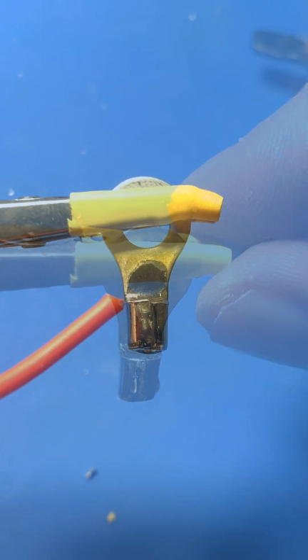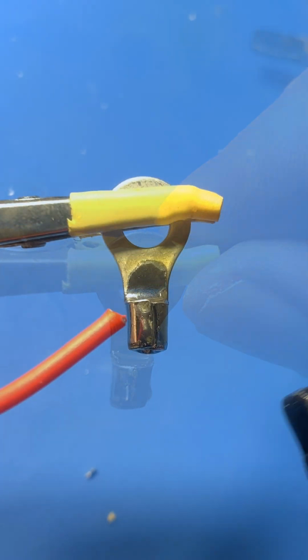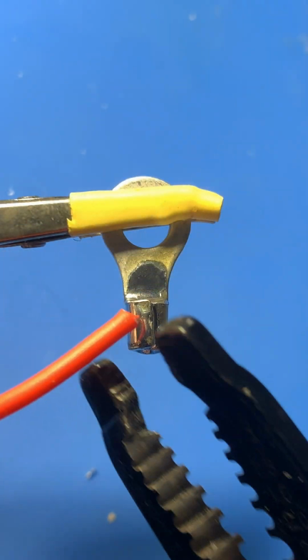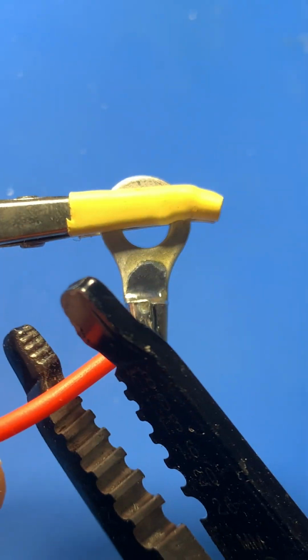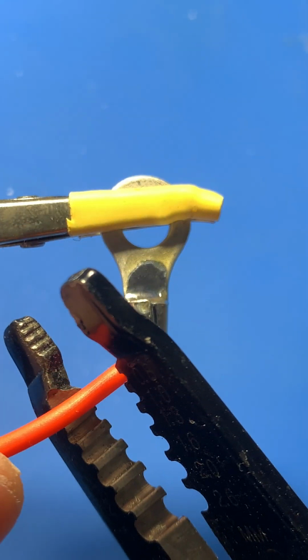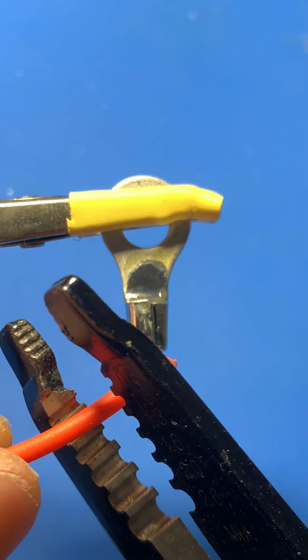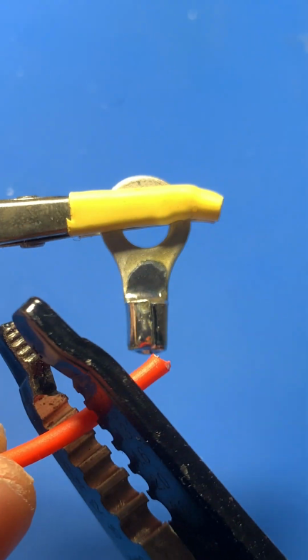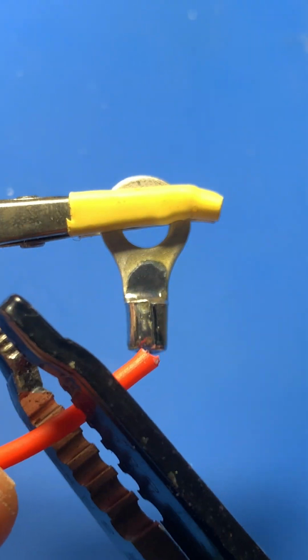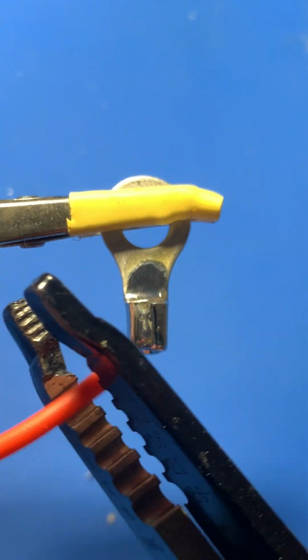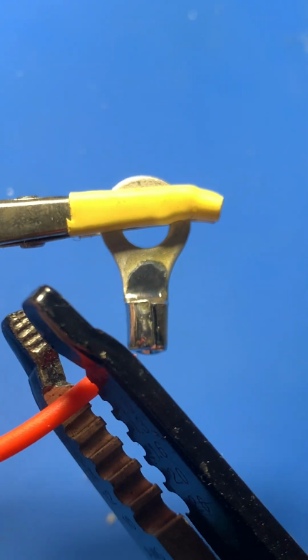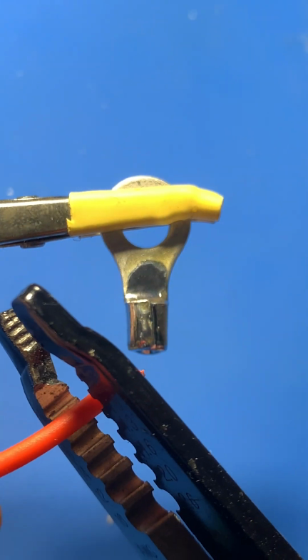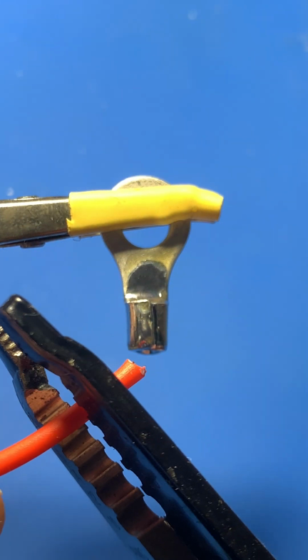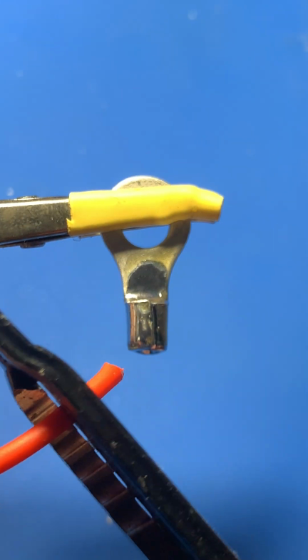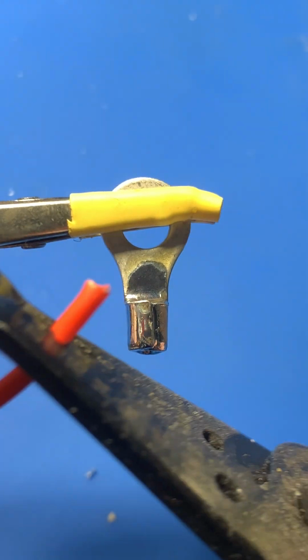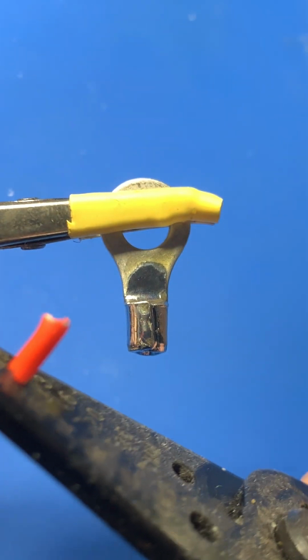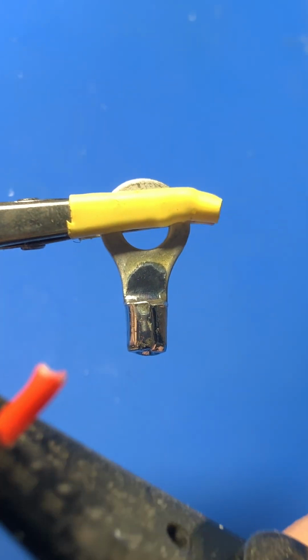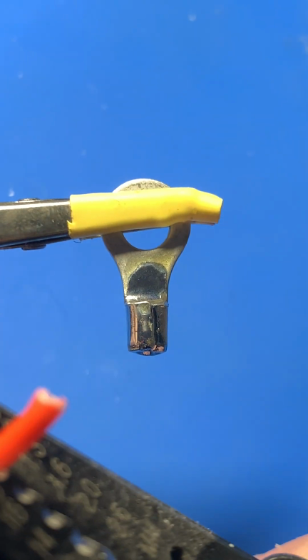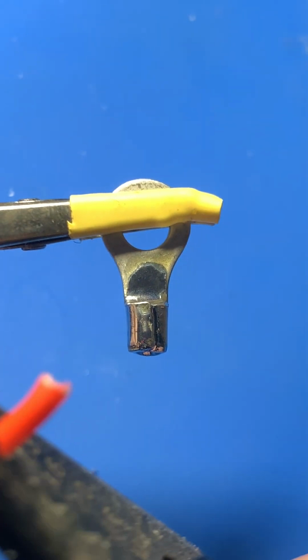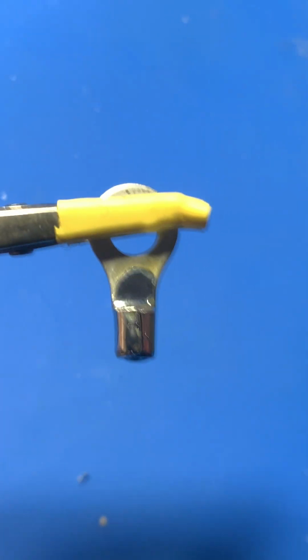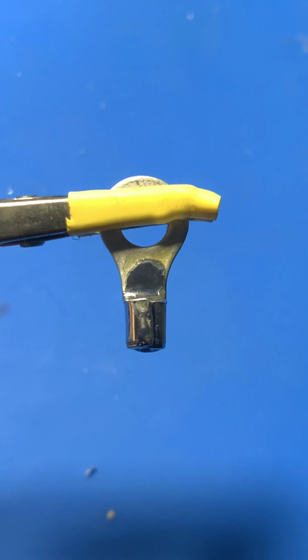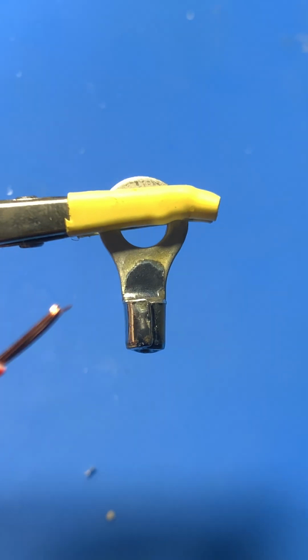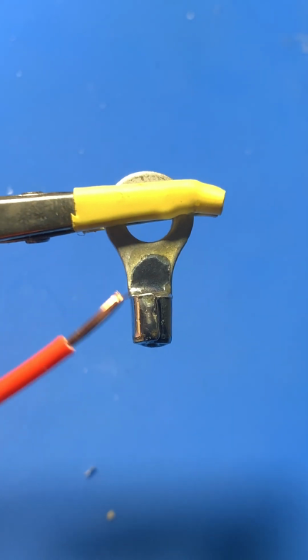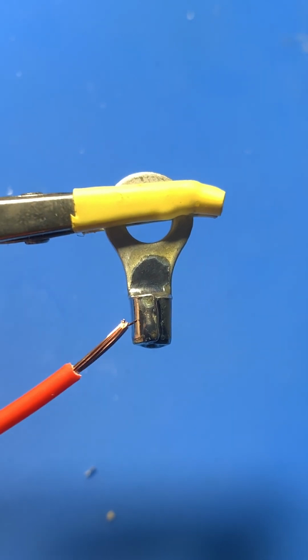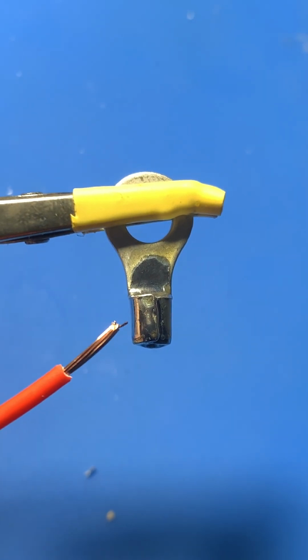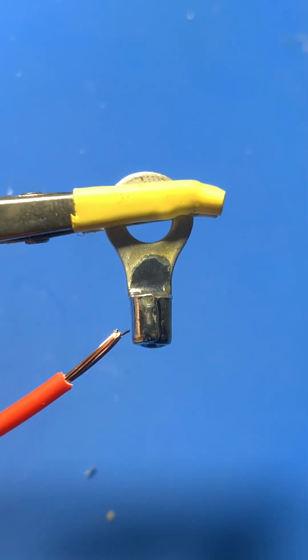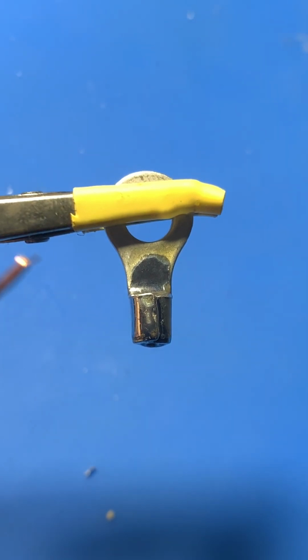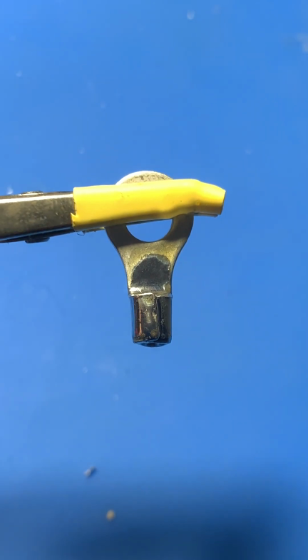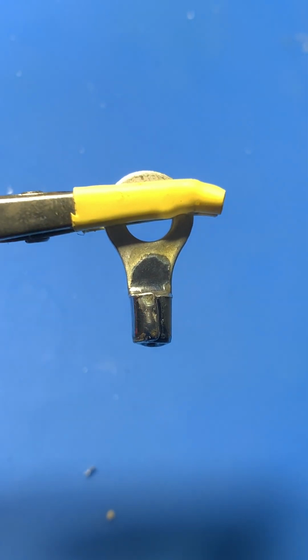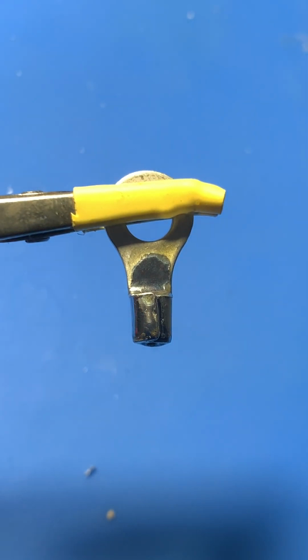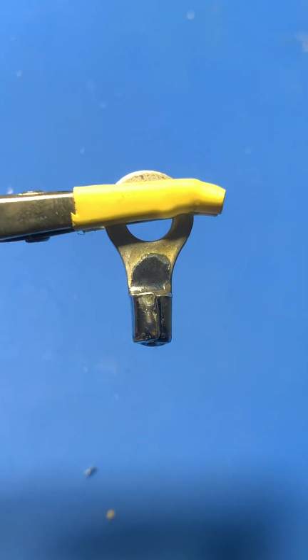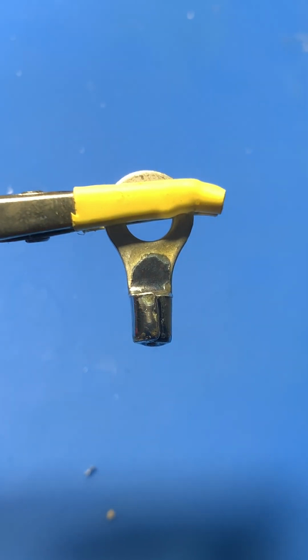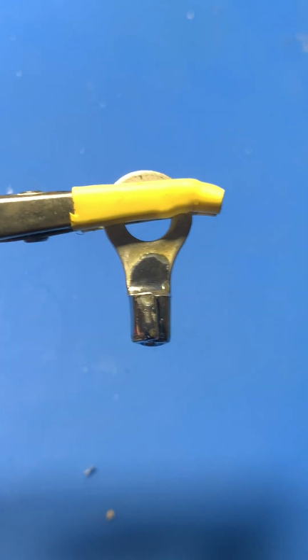Let's prepare the wire. Strip about 1cm of insulation from the balance wire's end. Then trim the wire to match the length of the prepared contact.